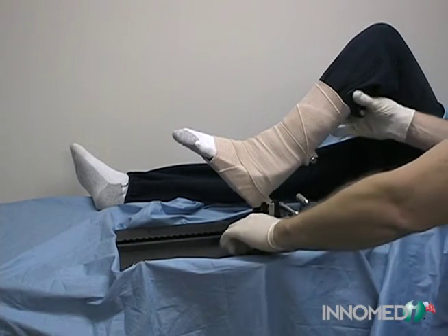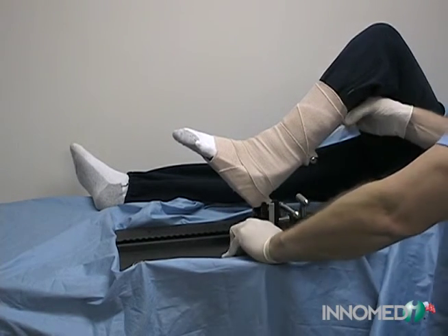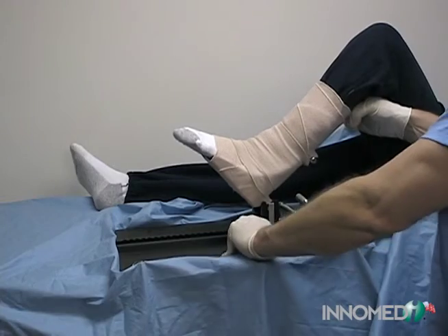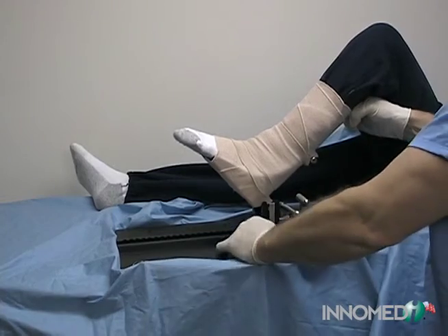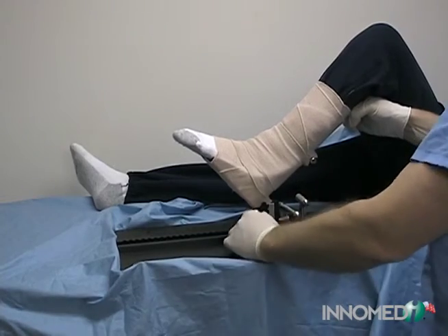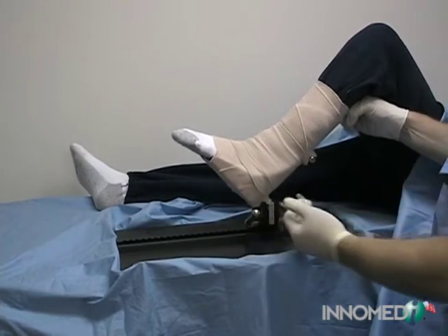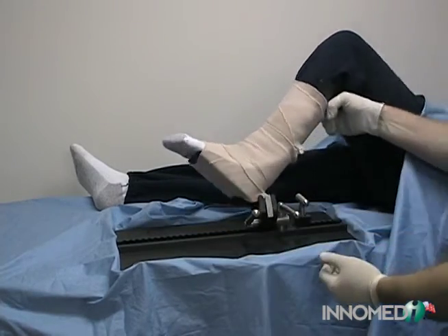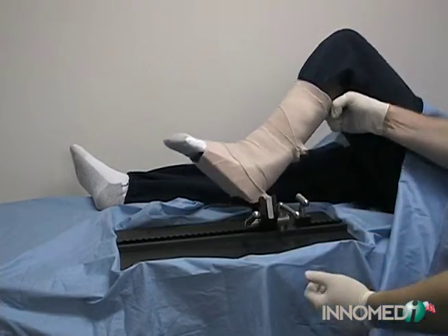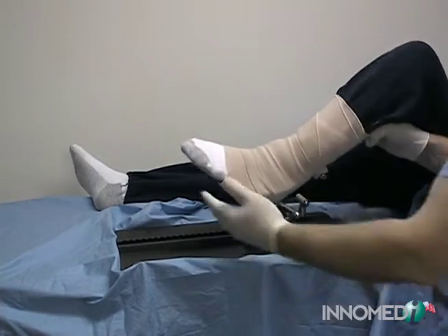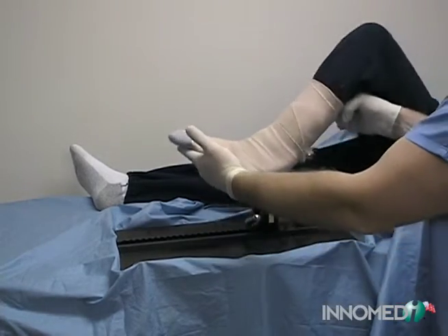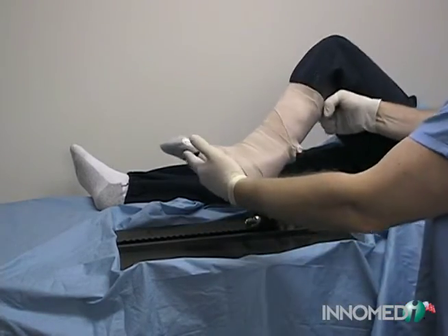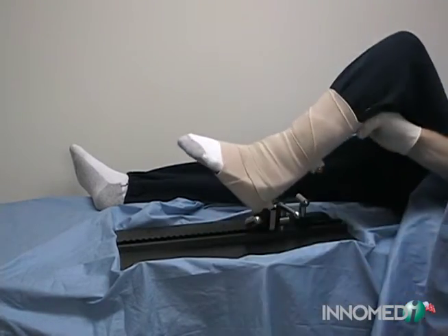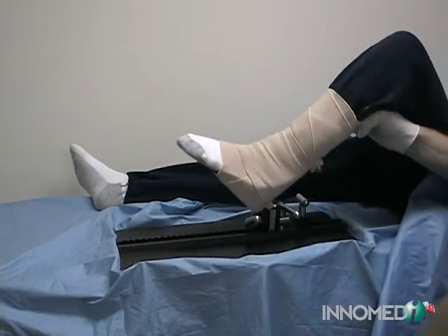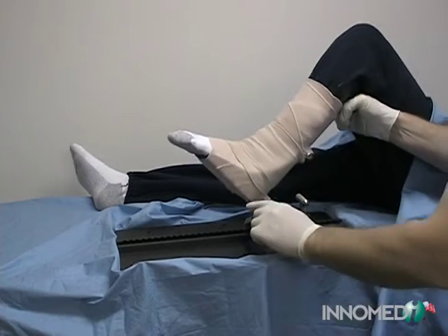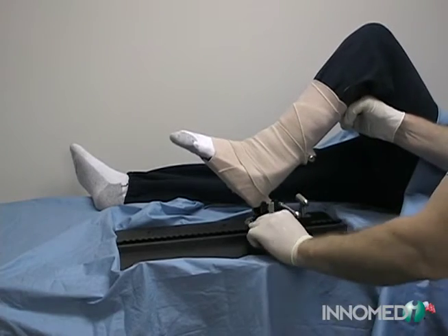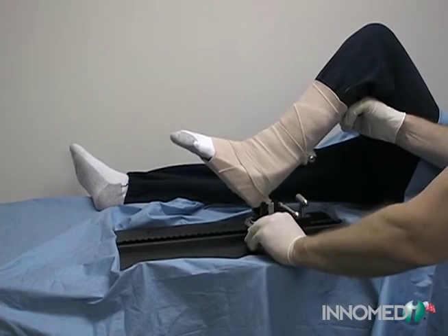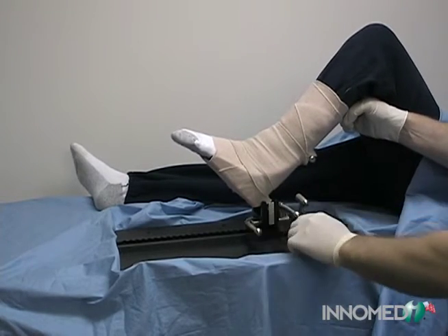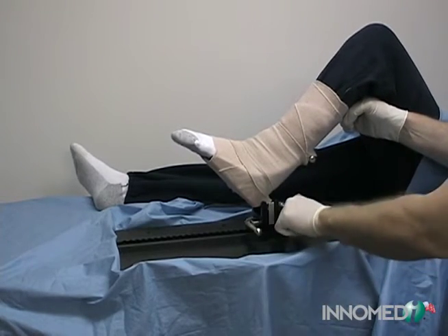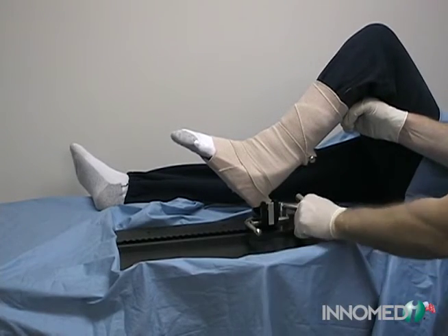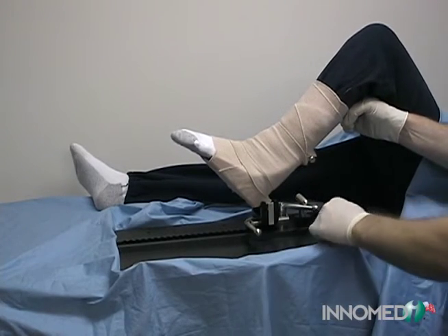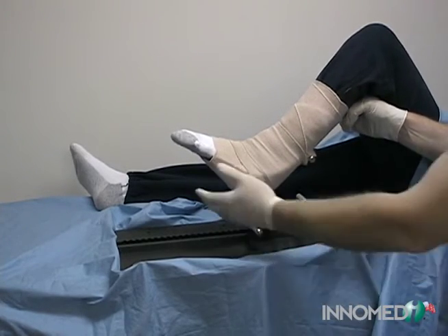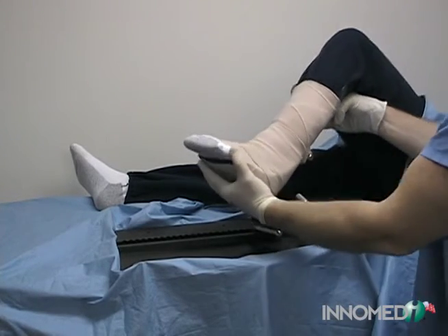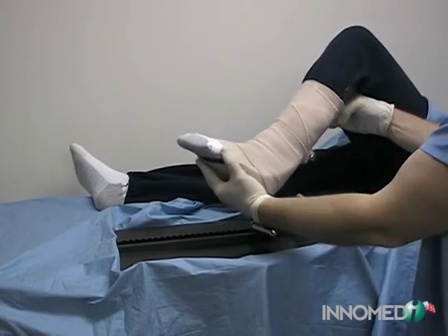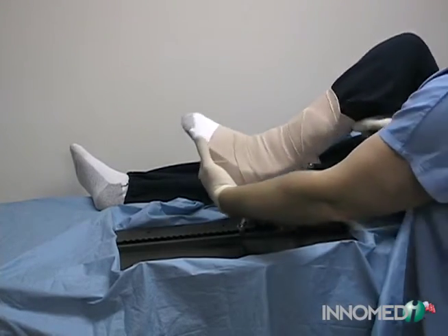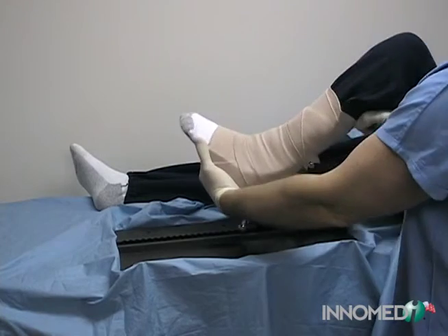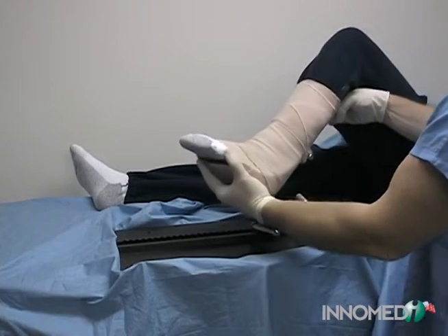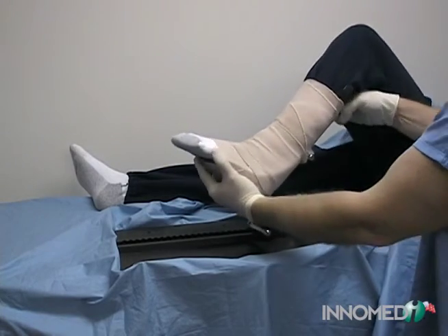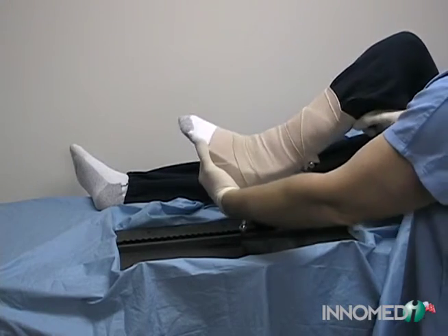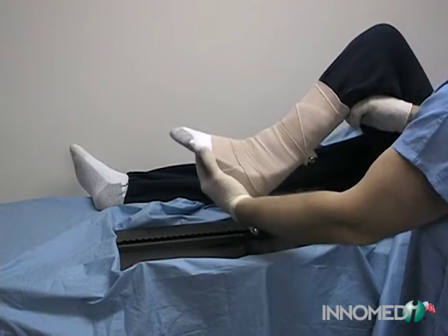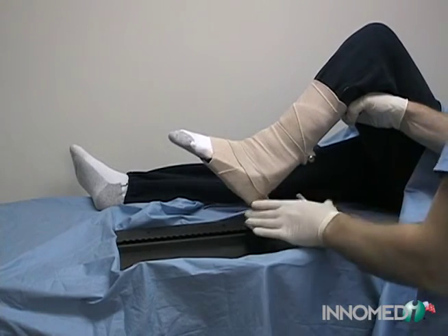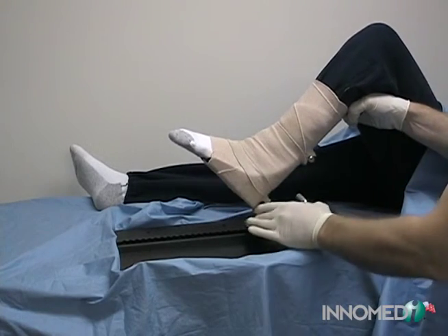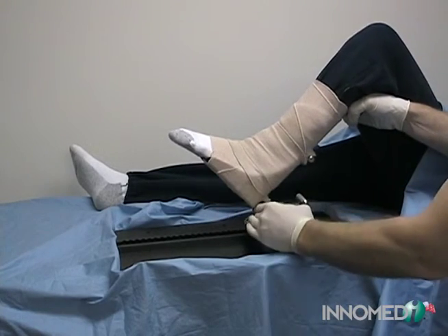The tilt bar allows the yoke to be tilted in either direction. Loosen the bar, adjust the yoke, and tighten to lock in place. The rotation bar allows the knee to rotate or pivot by loosening the bar. Tightening the bar locks the rotation position.